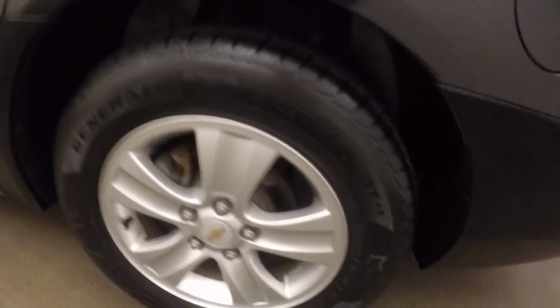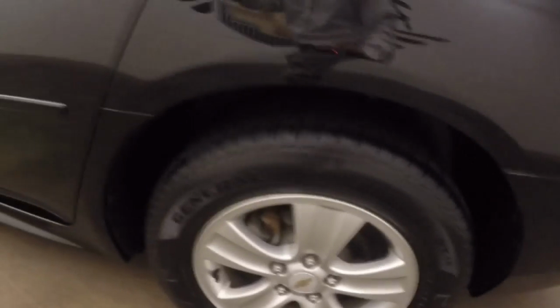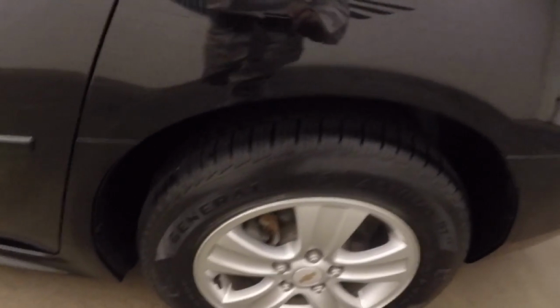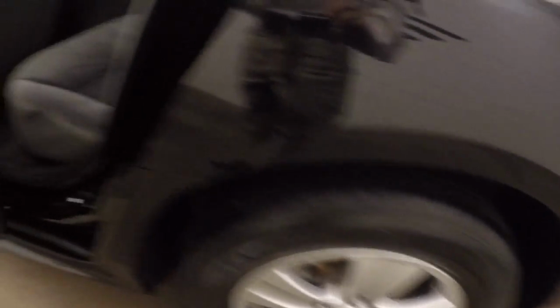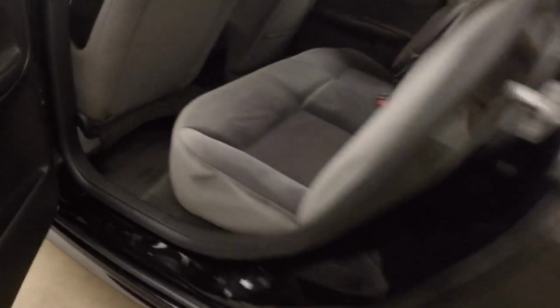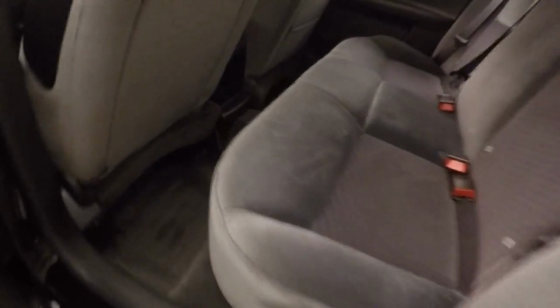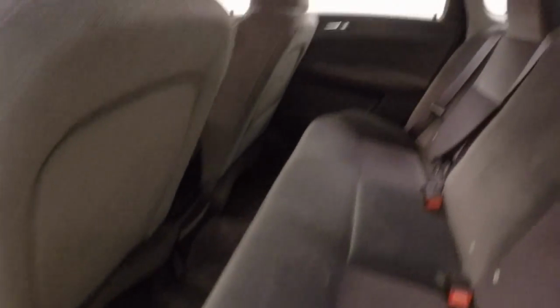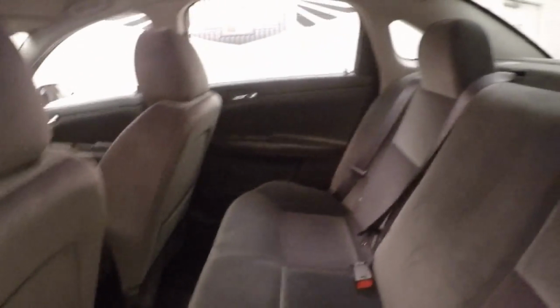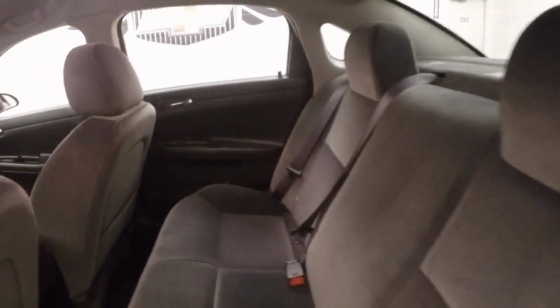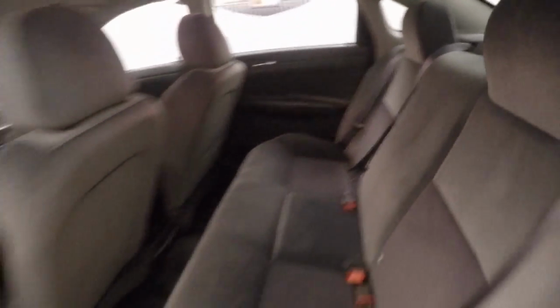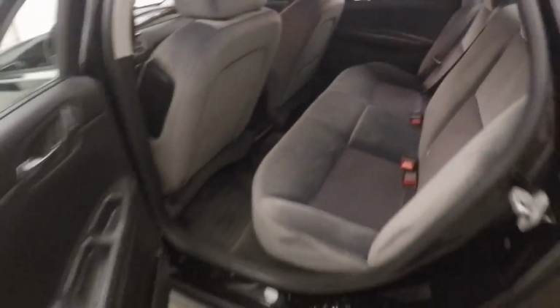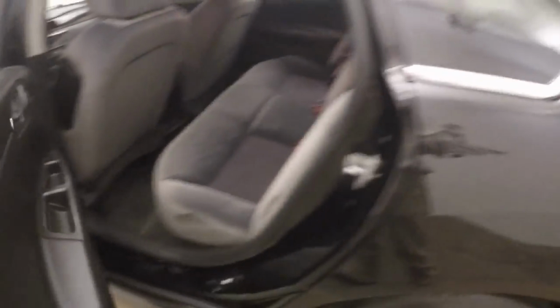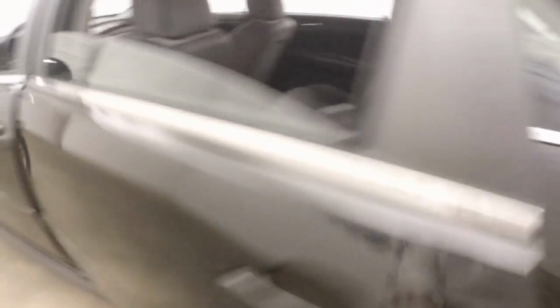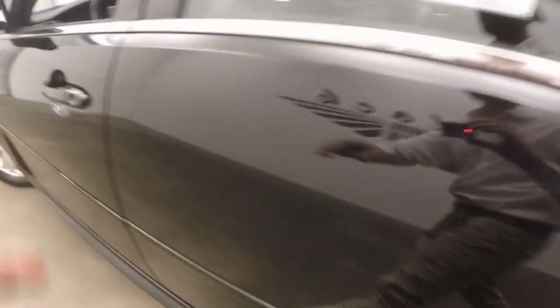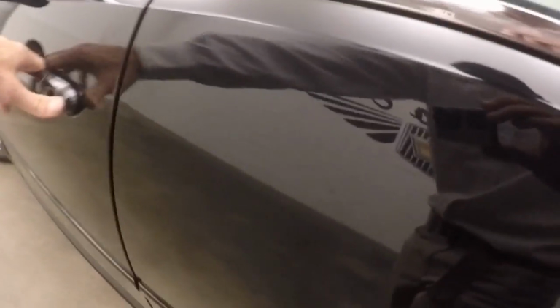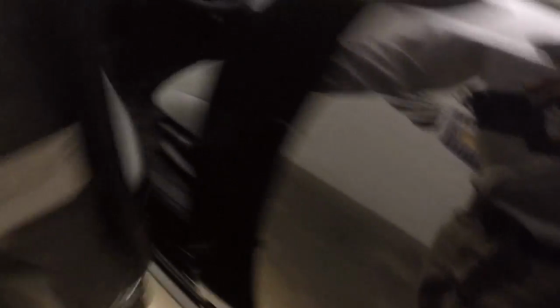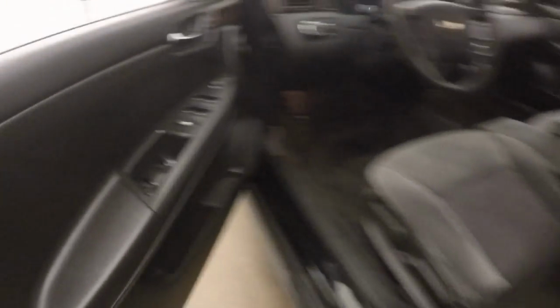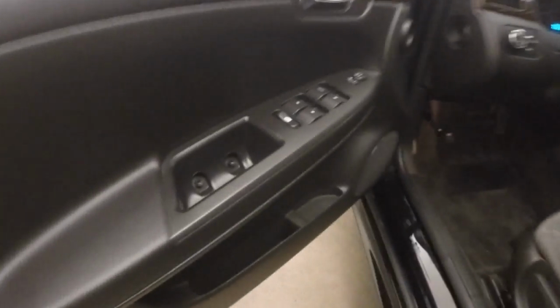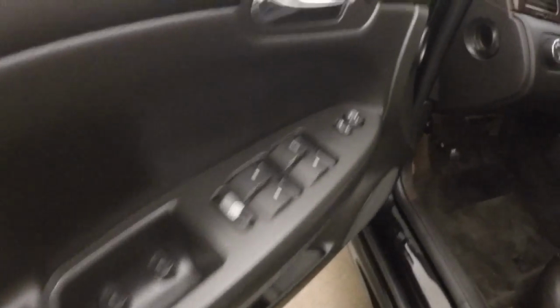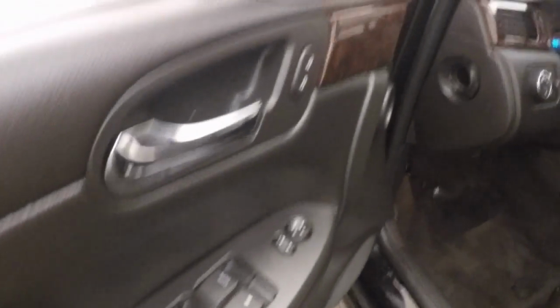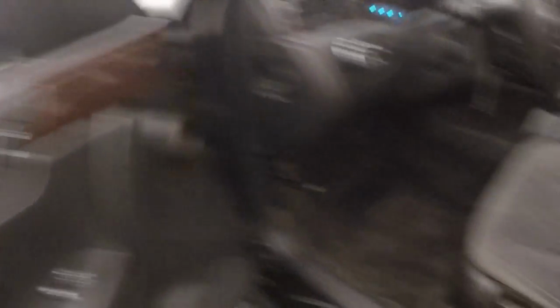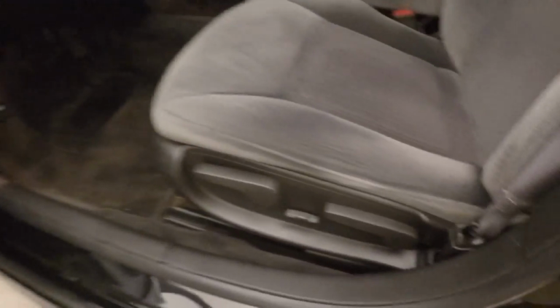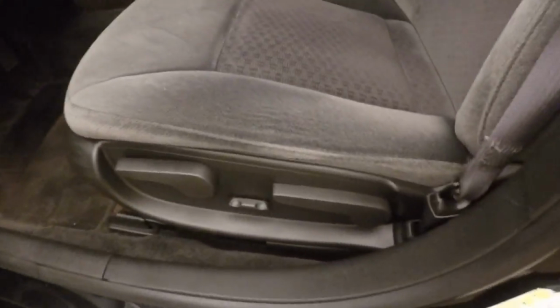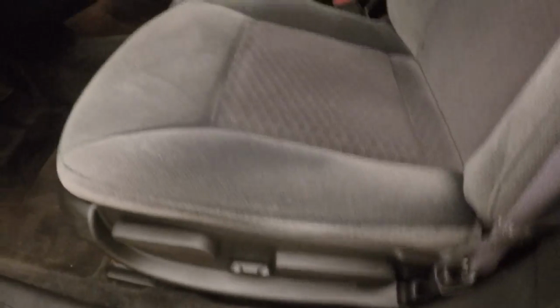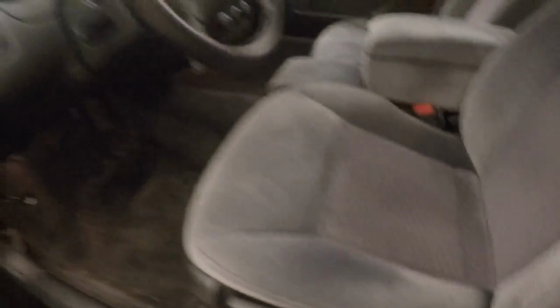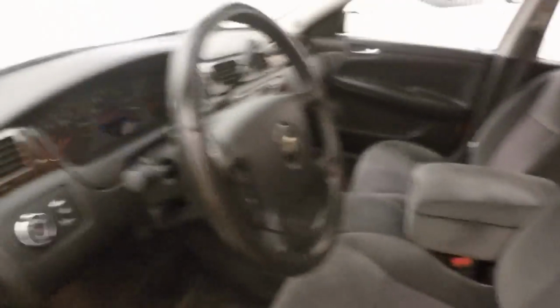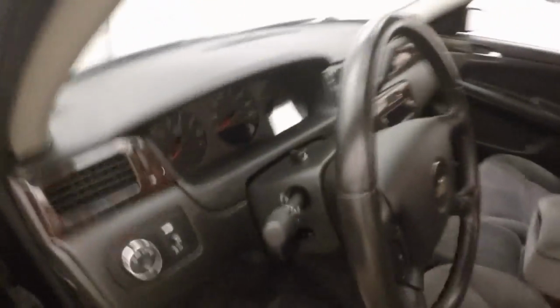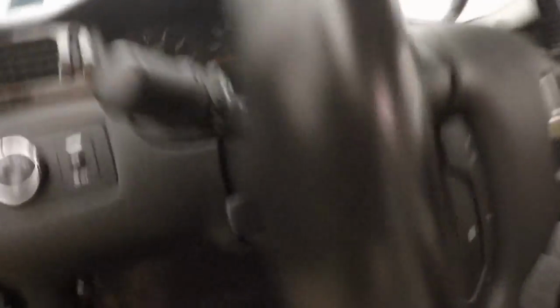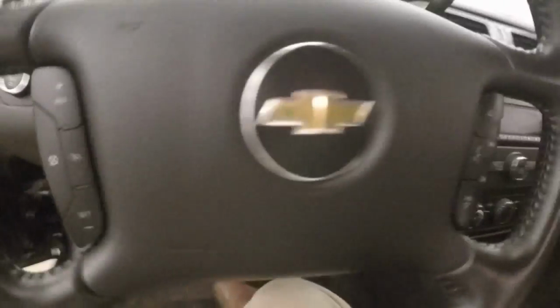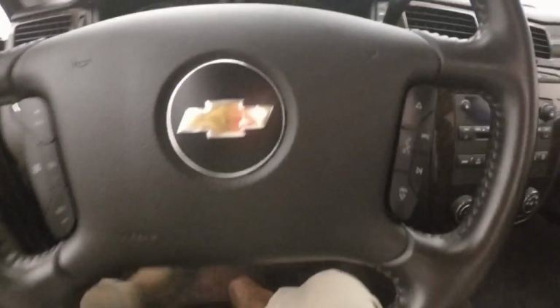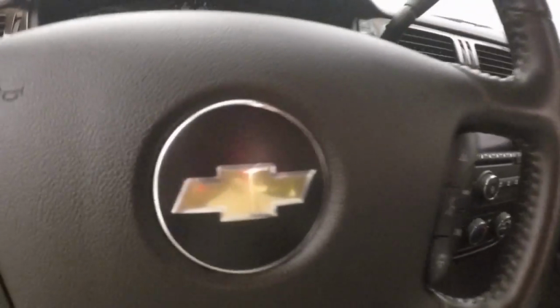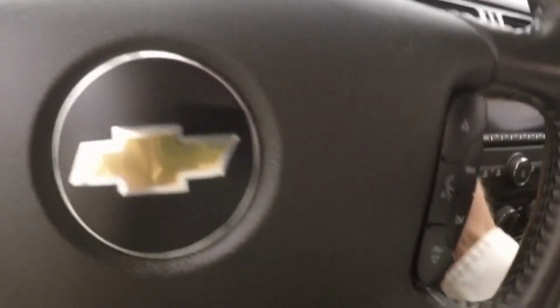Here's your alloy wheels. Interior's in good shape, plenty of room for passengers, nice and comfortable. Up front, you have all your controls on the door, power slash manual seat, cruise control, Bluetooth and stereo on the steering wheel.